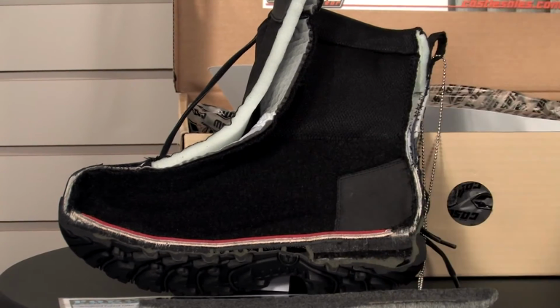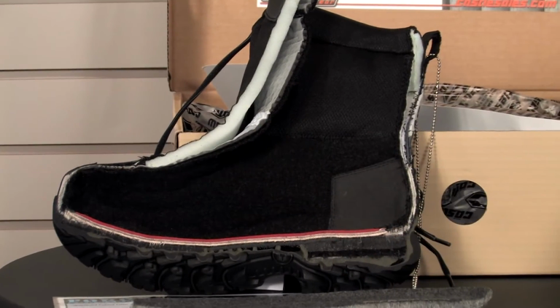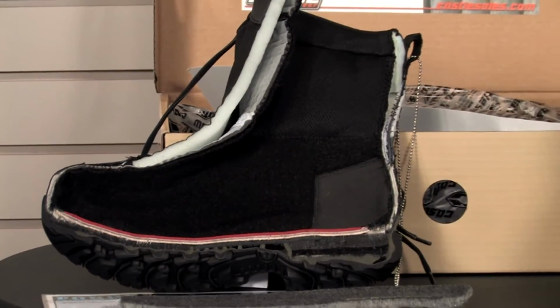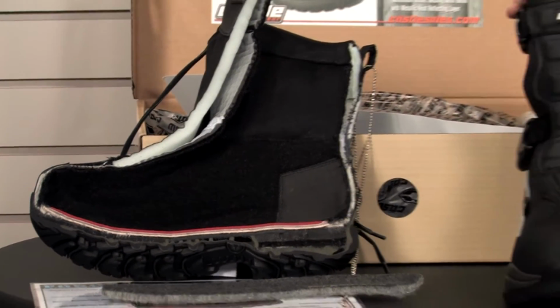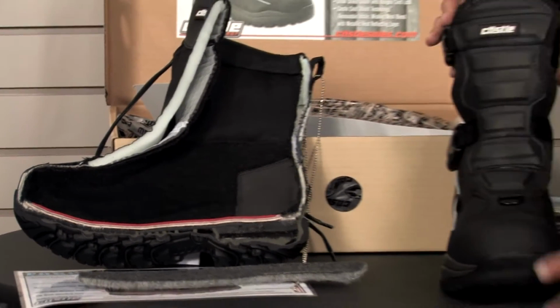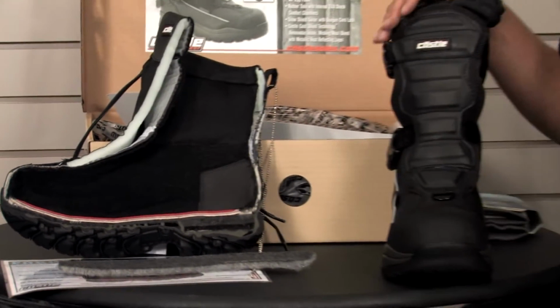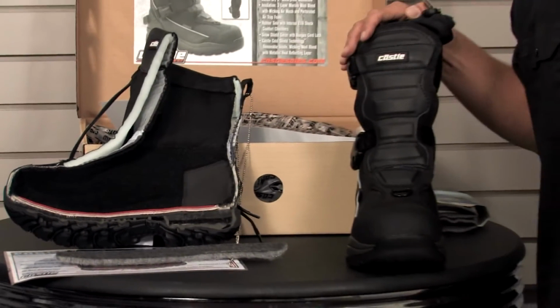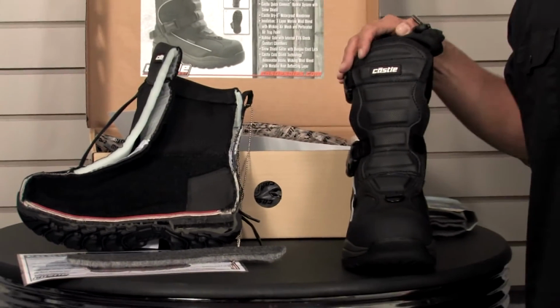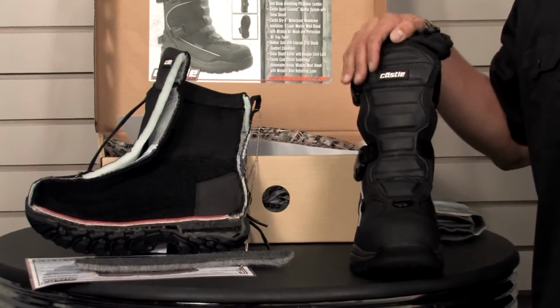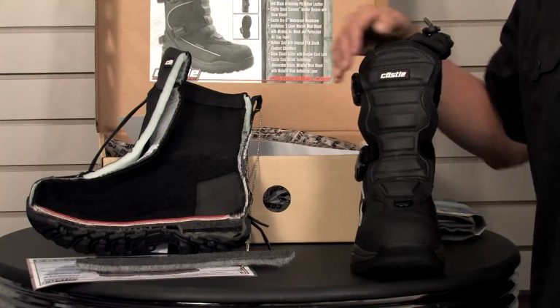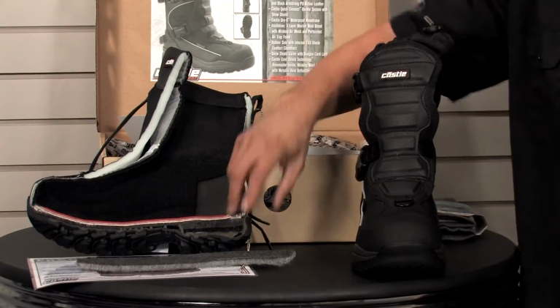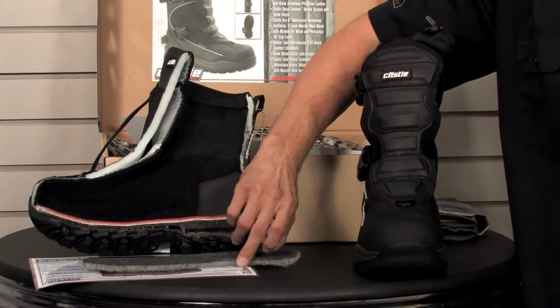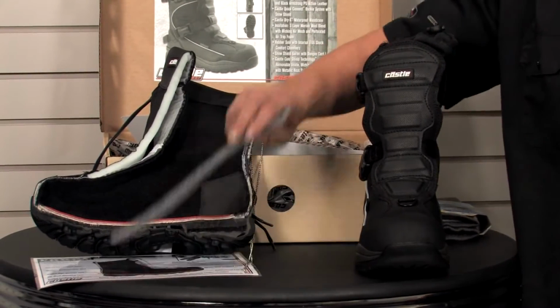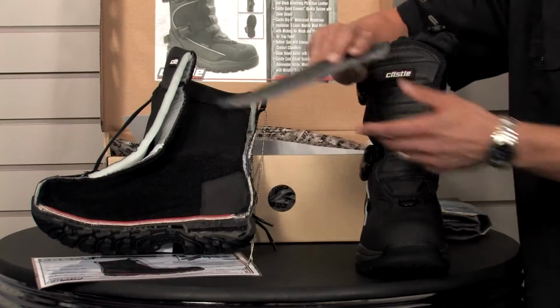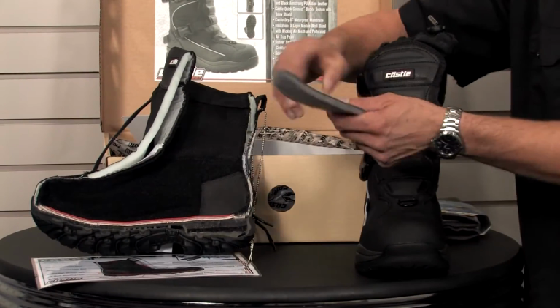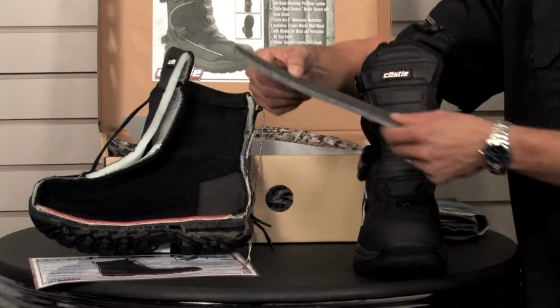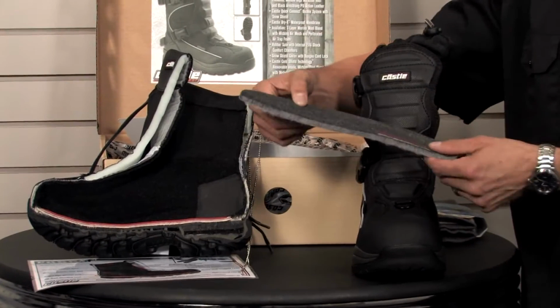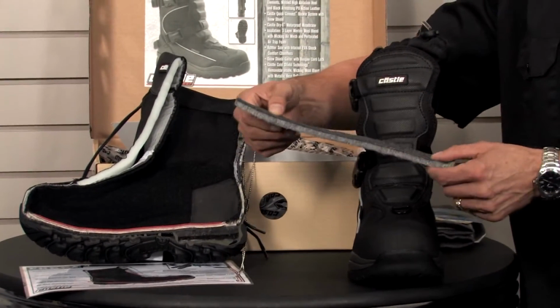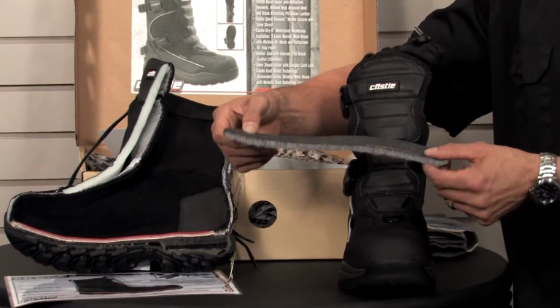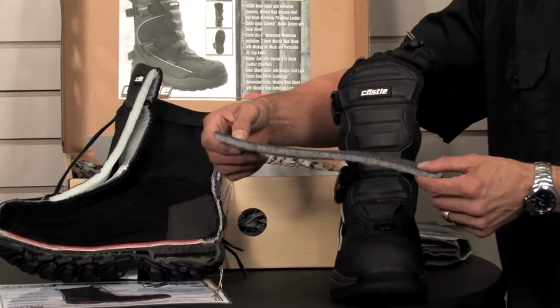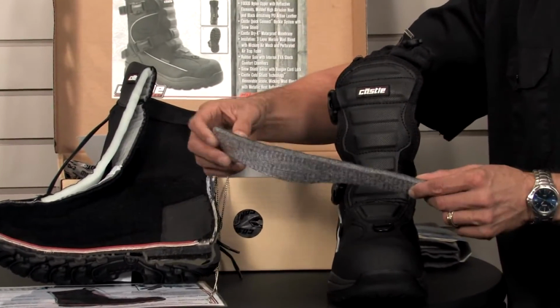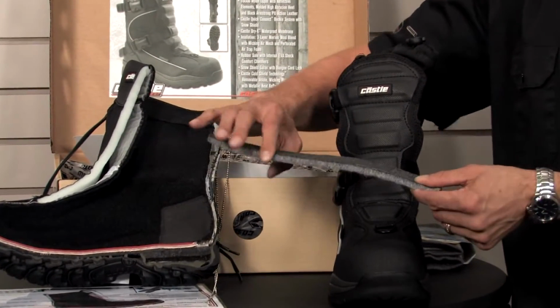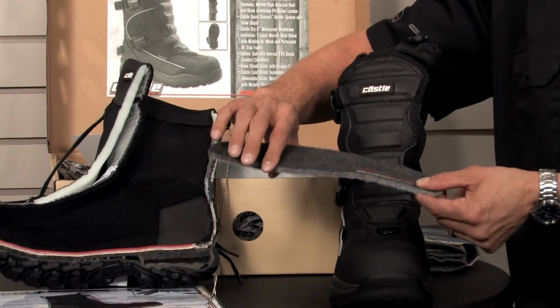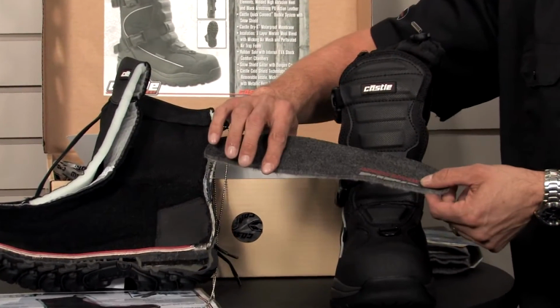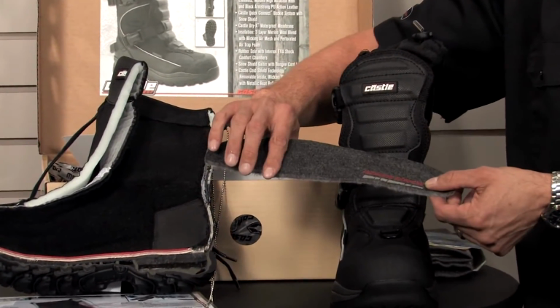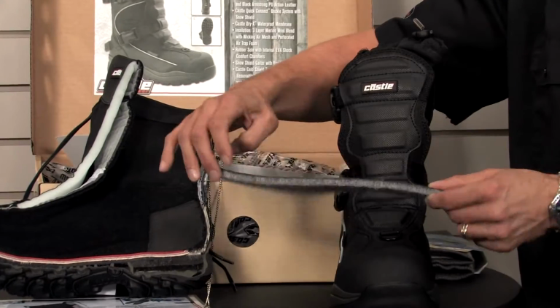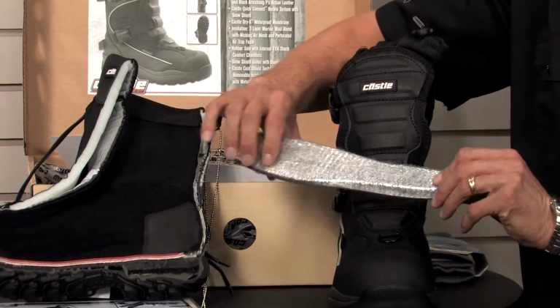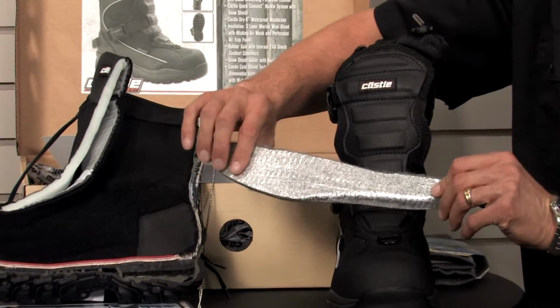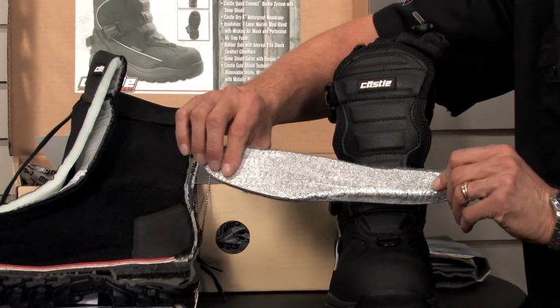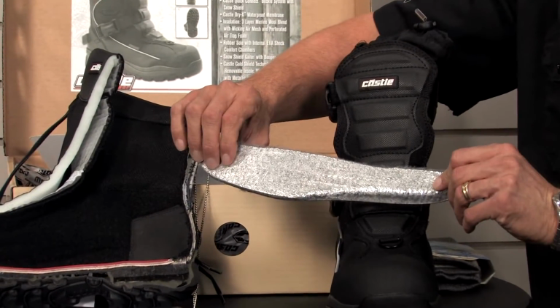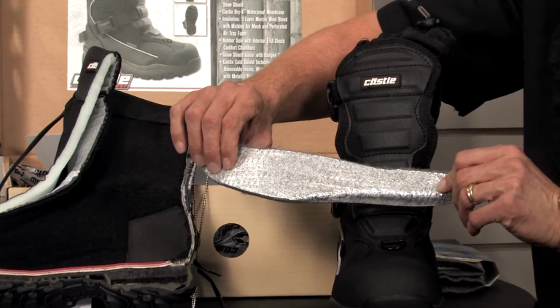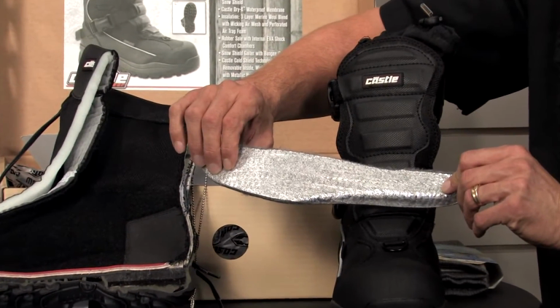We utilize our exclusive Castle Cold Shield Technology insole, which is removable and made of a naturally wicking merino wool fiber and a heat reflecting material on the back side.